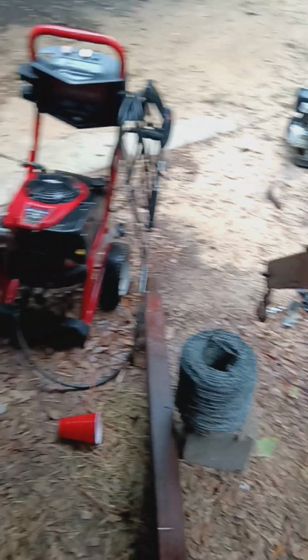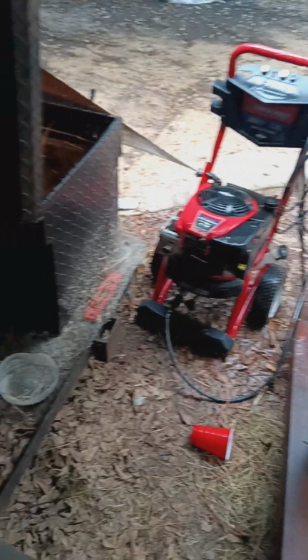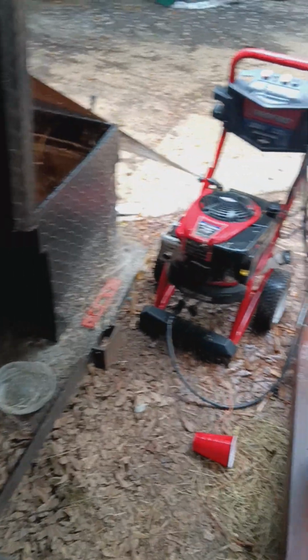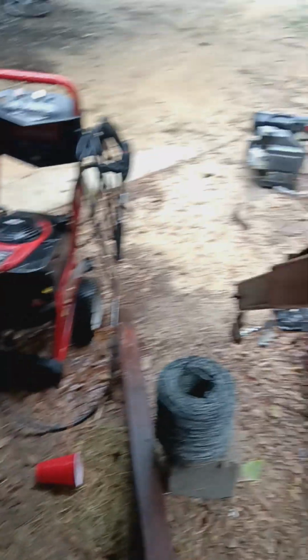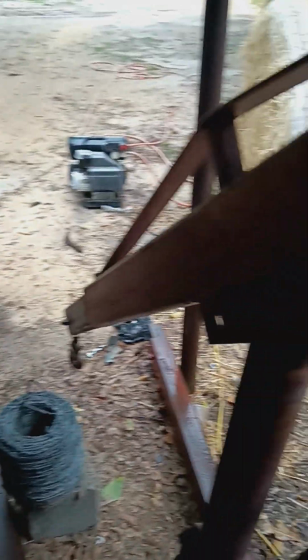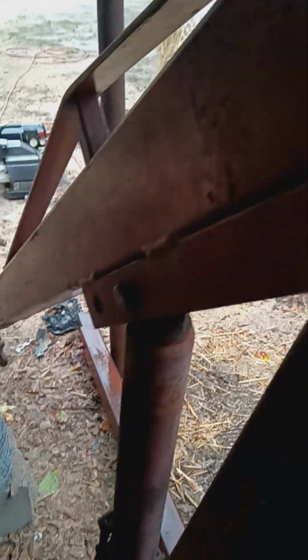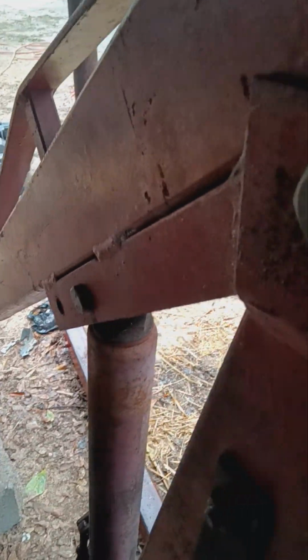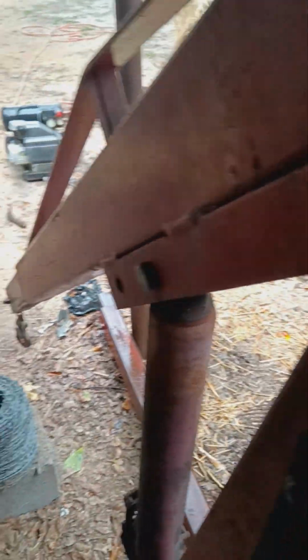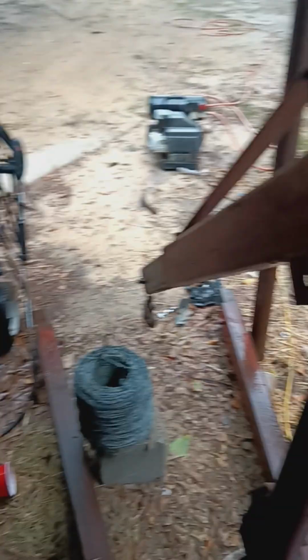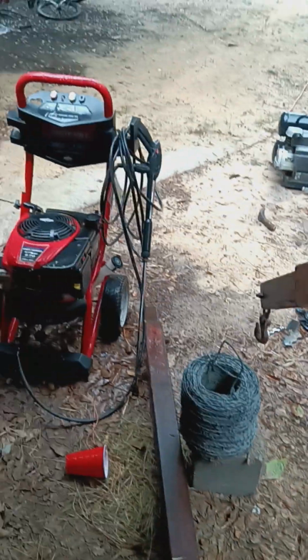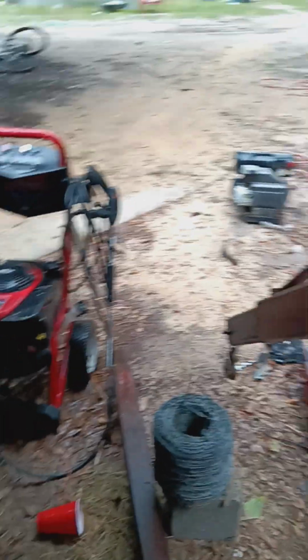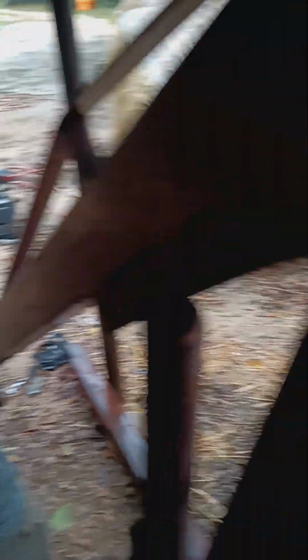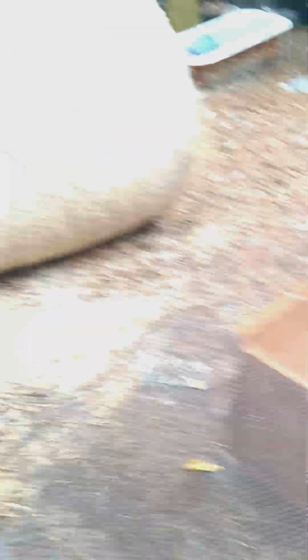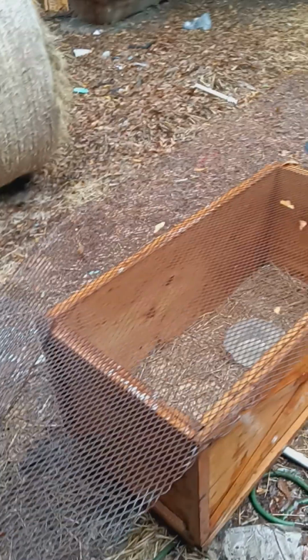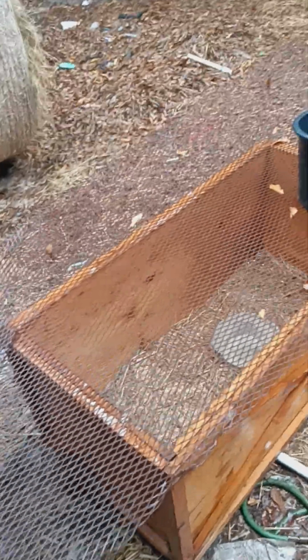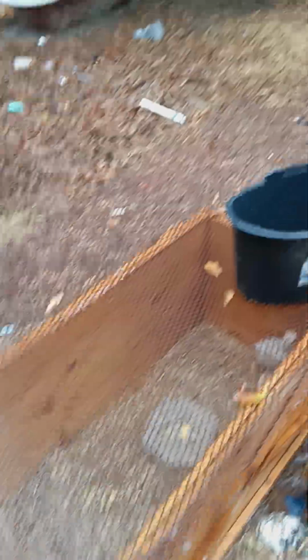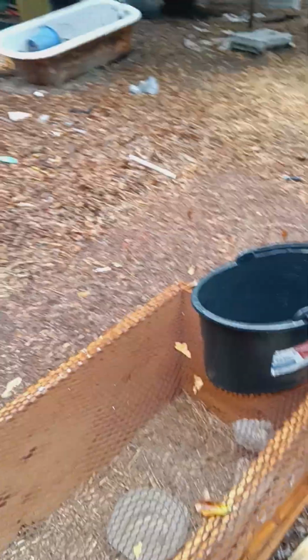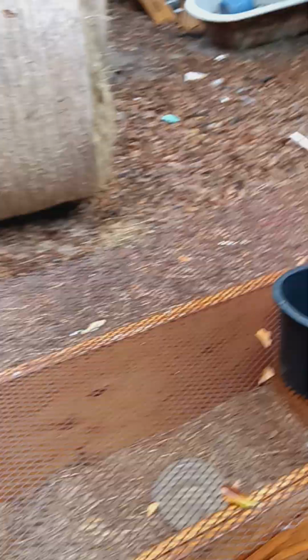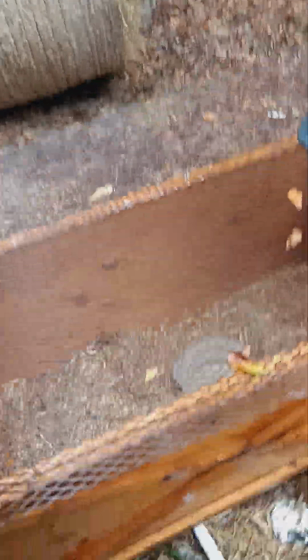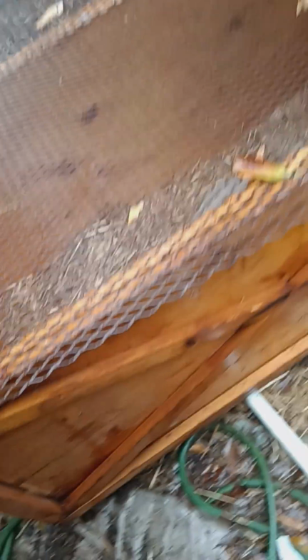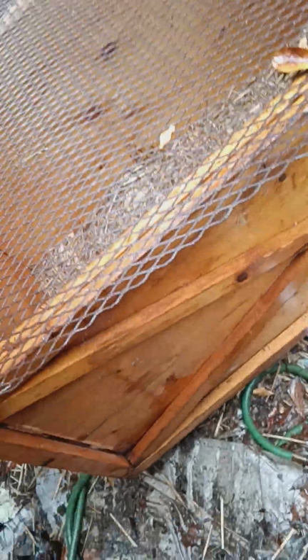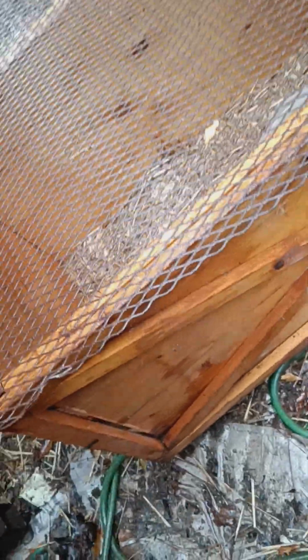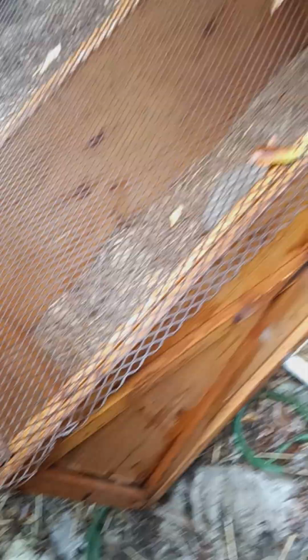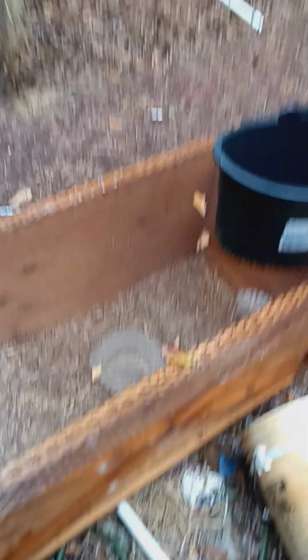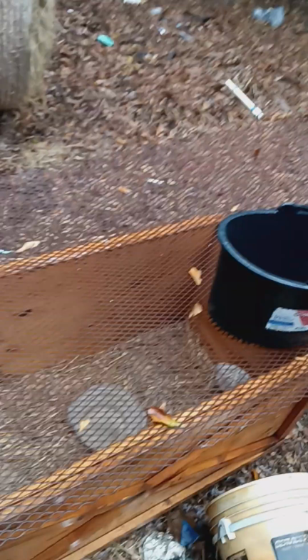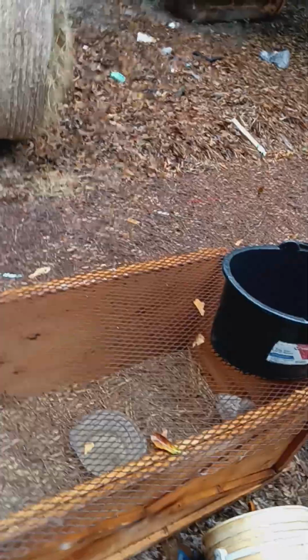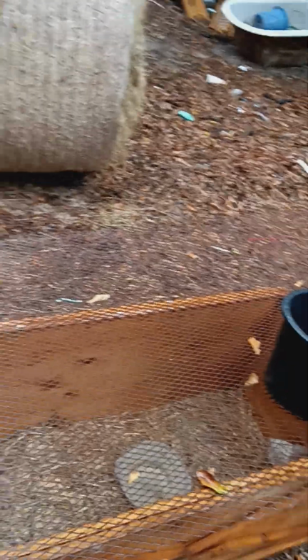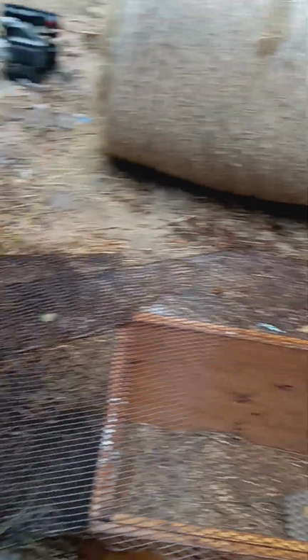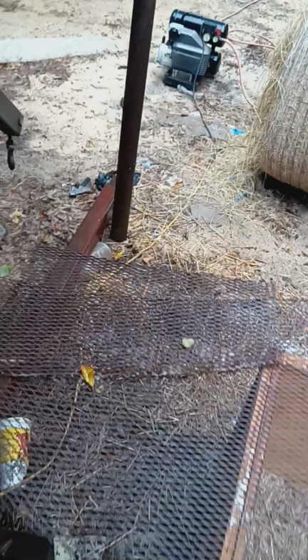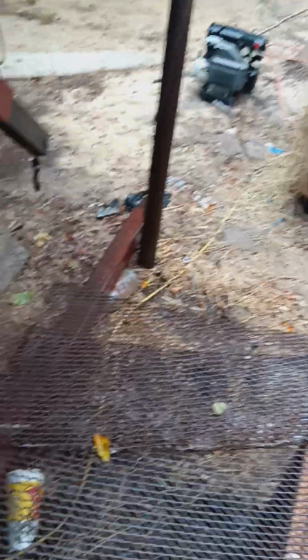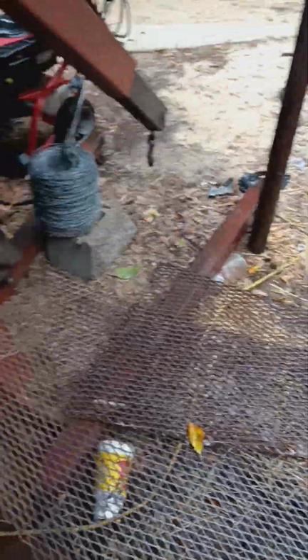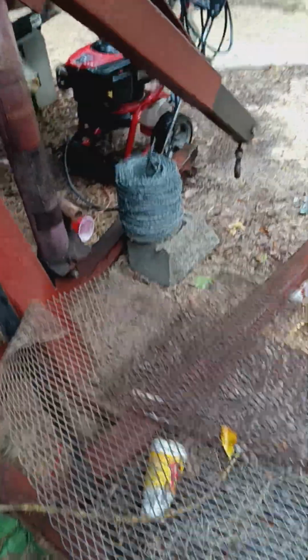I gotta find something to put over that to keep them dry. I guess I'll take some of these extra bags of feed, take all the water off of them, and lay them over the top.